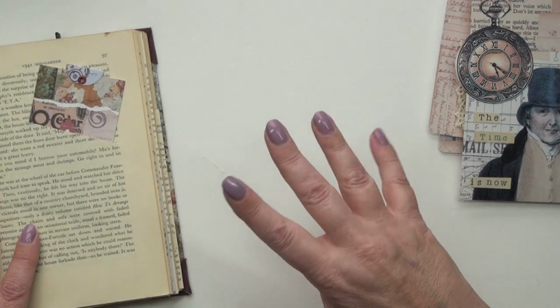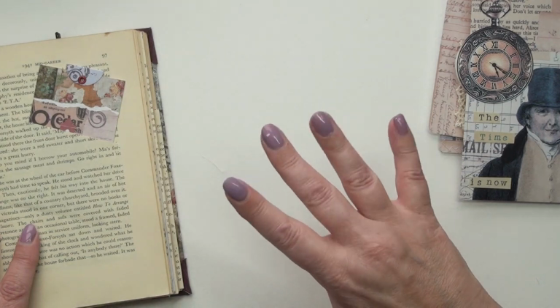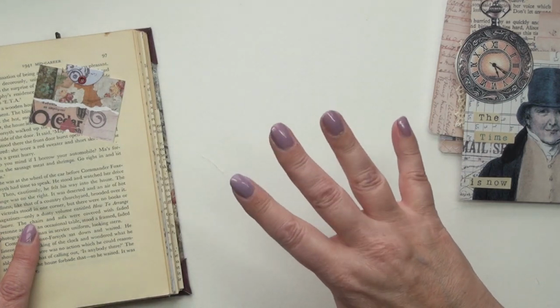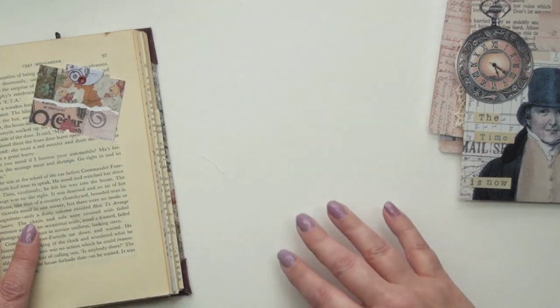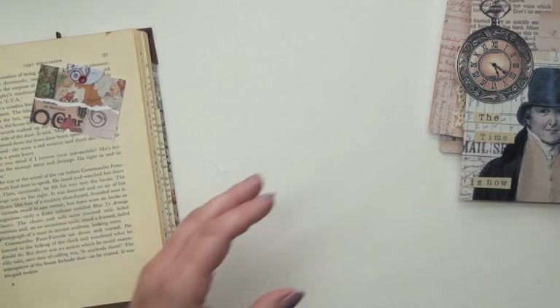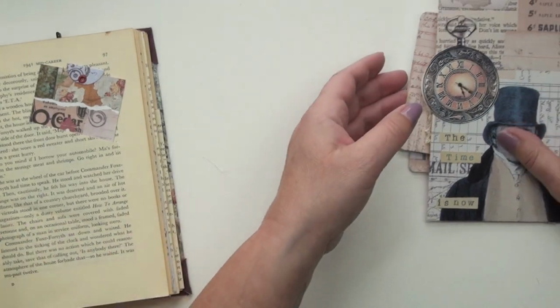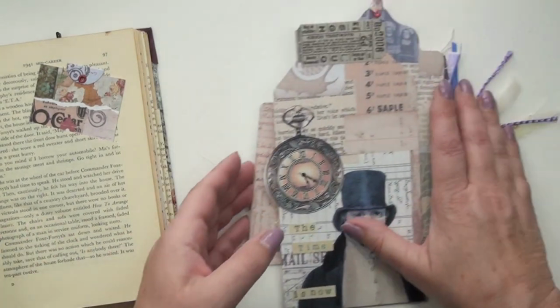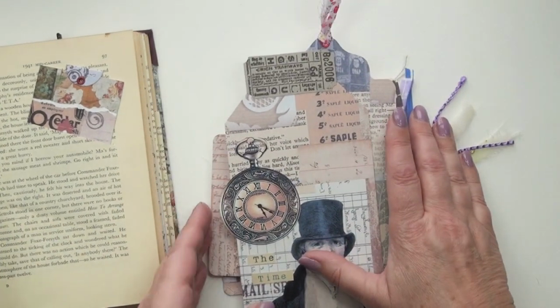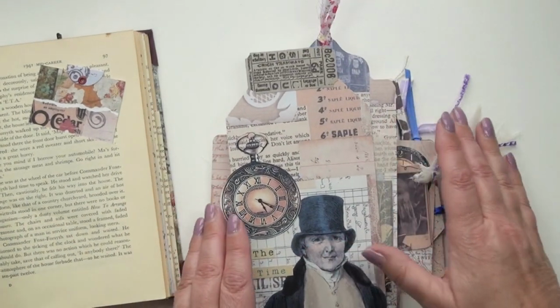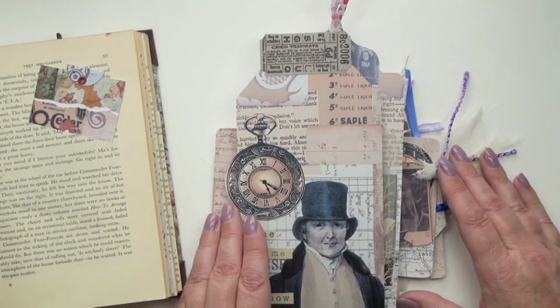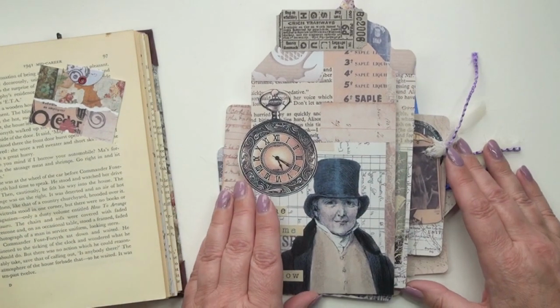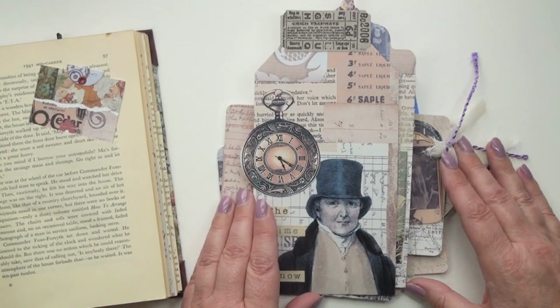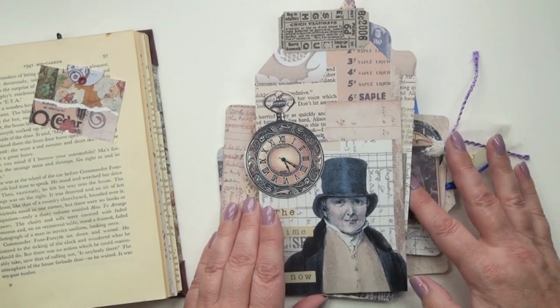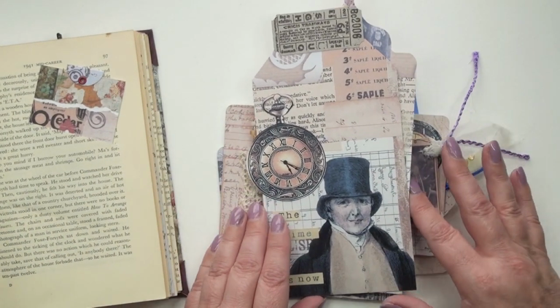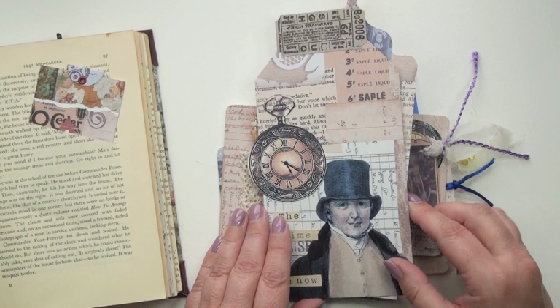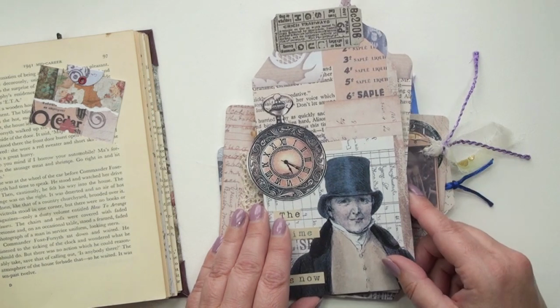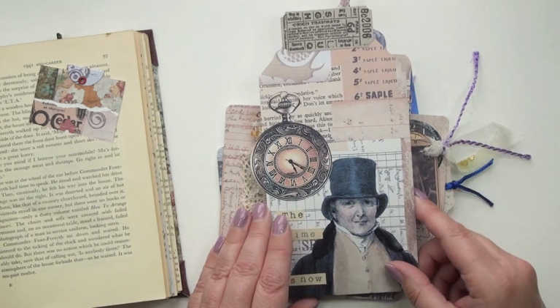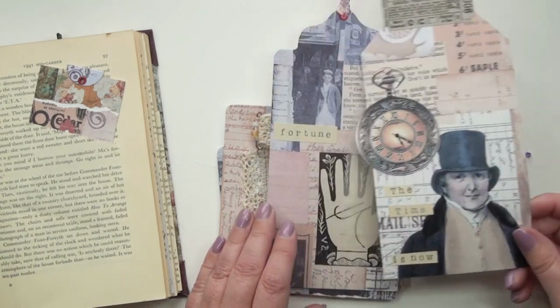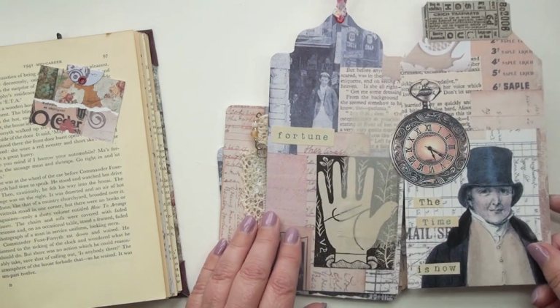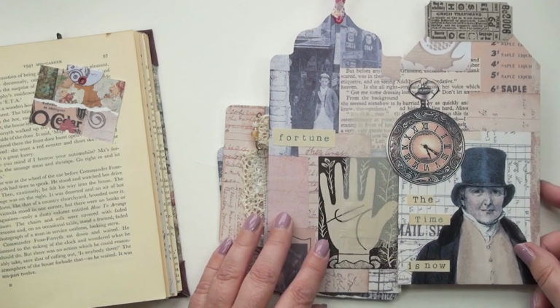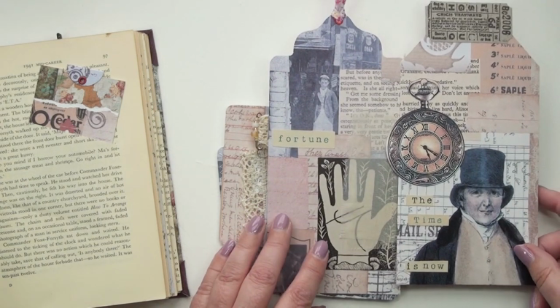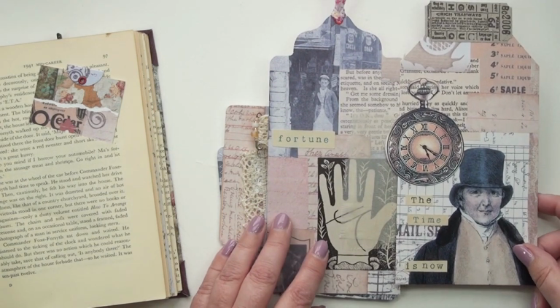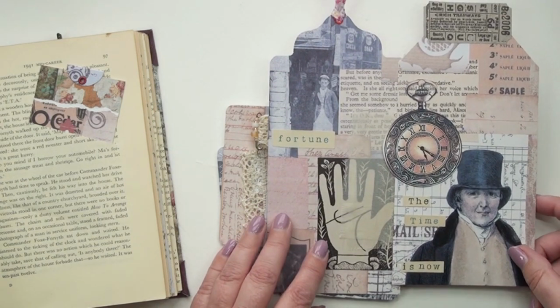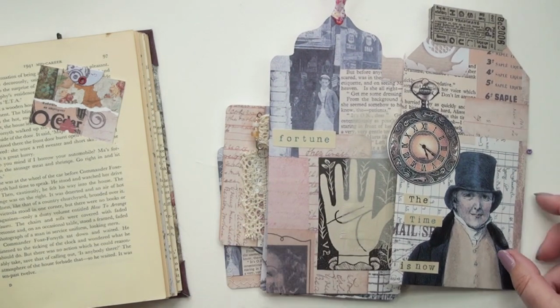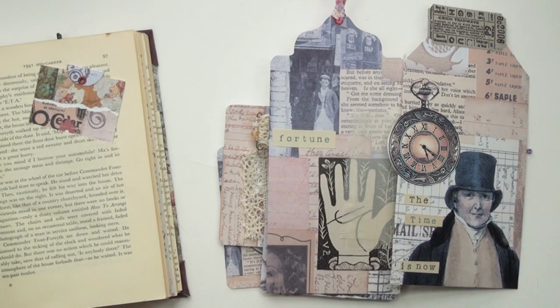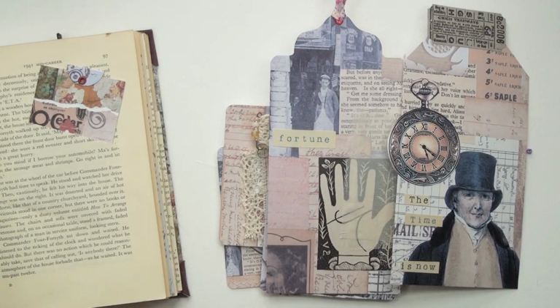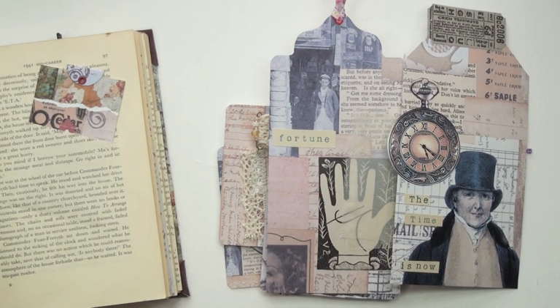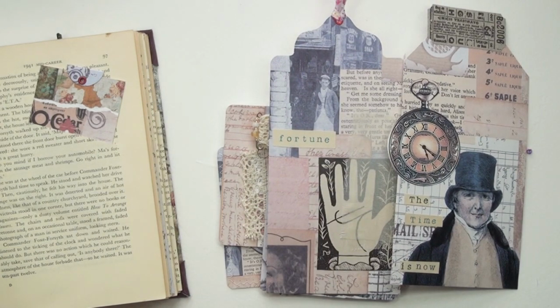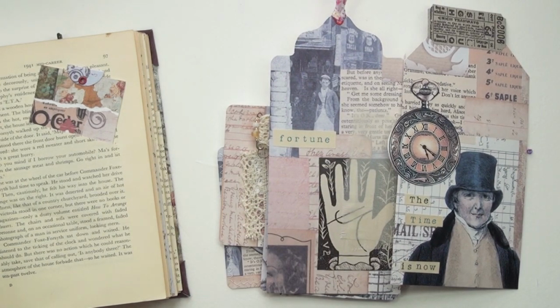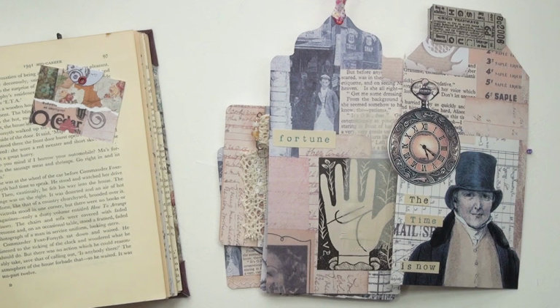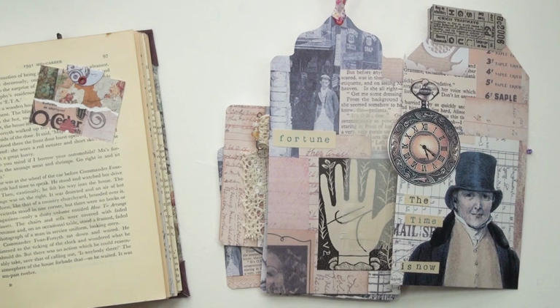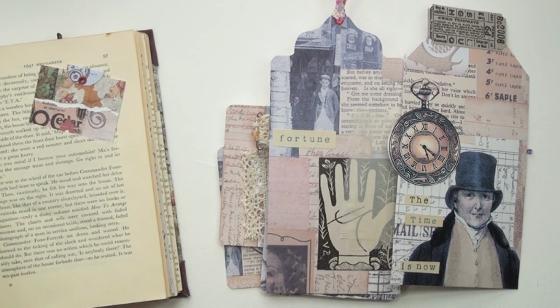I'm really pleased with that pile now. Some I'll be able to use in the altered book but some I'll be able to use in other things. I hope you enjoyed watching that and I hope it gave you some ideas for ways to make your own. Thanks for watching, bye!